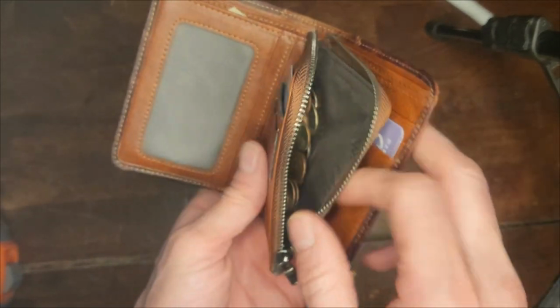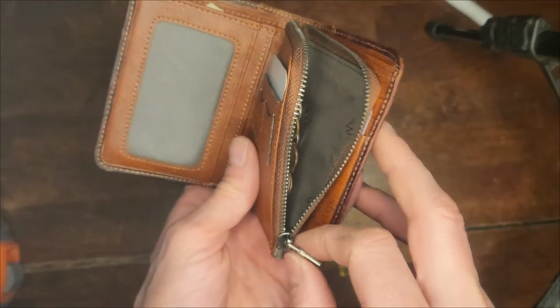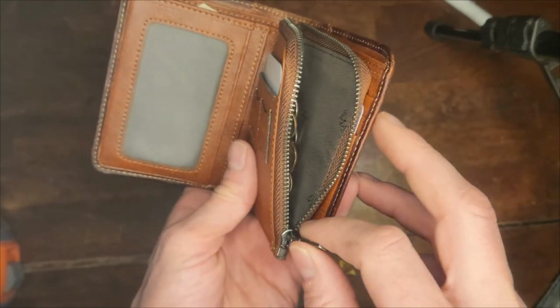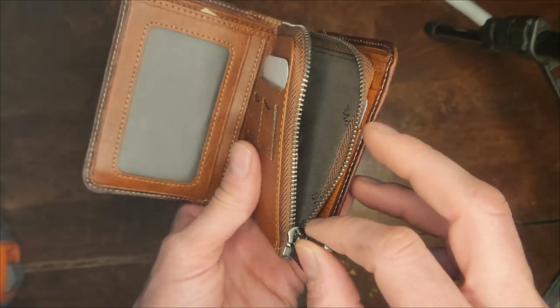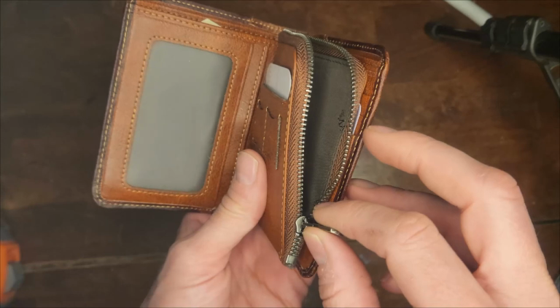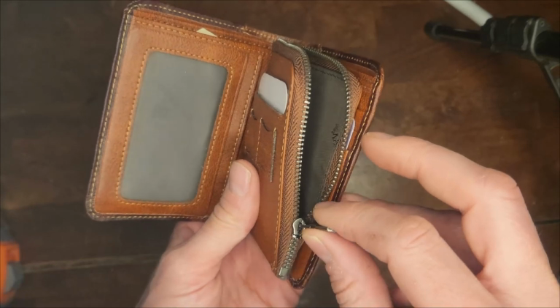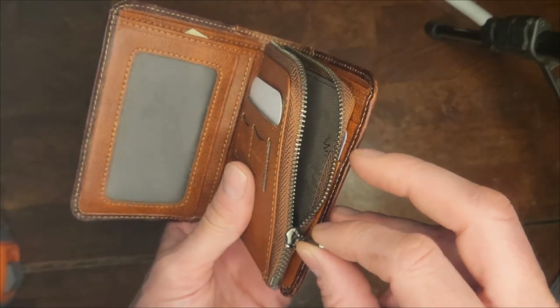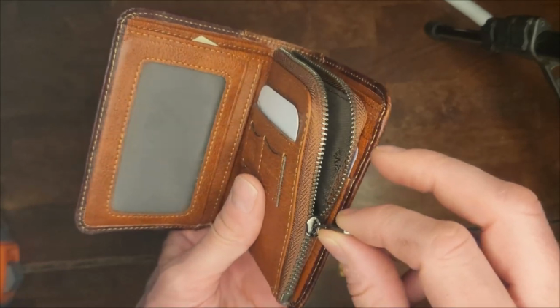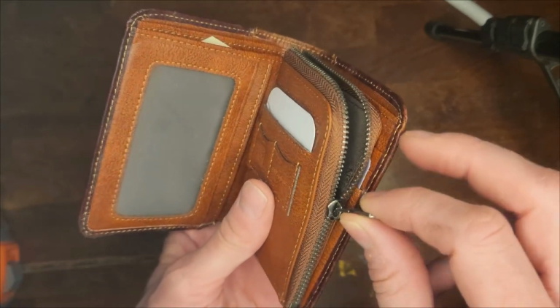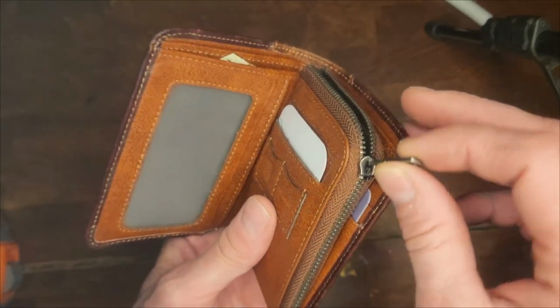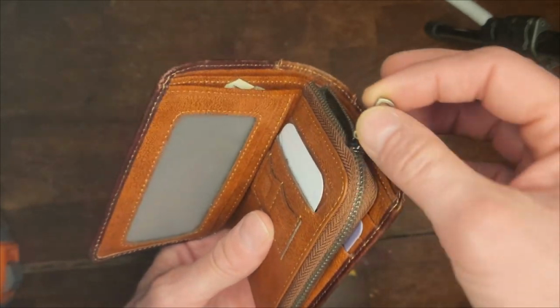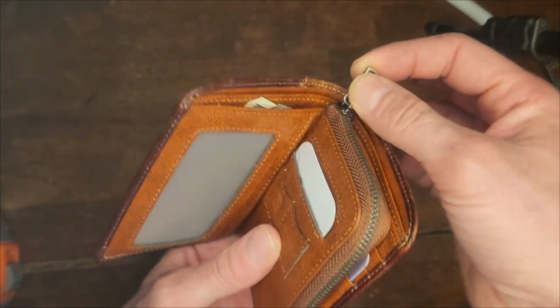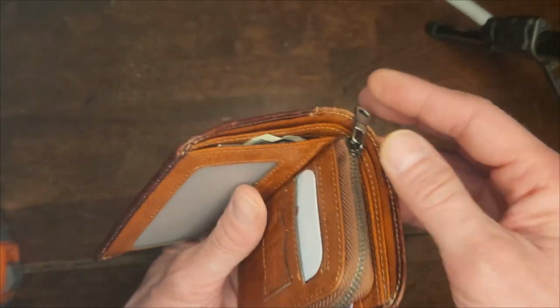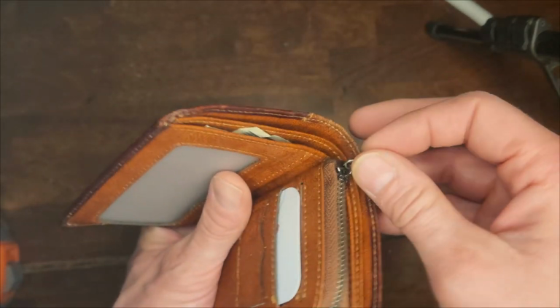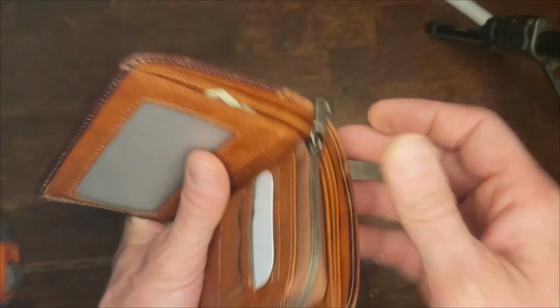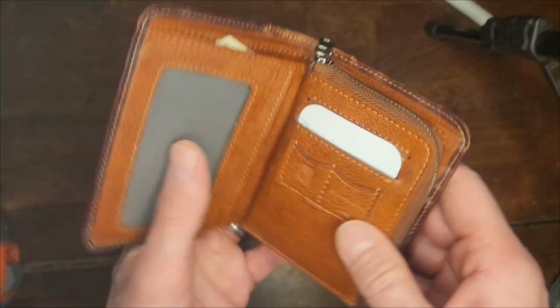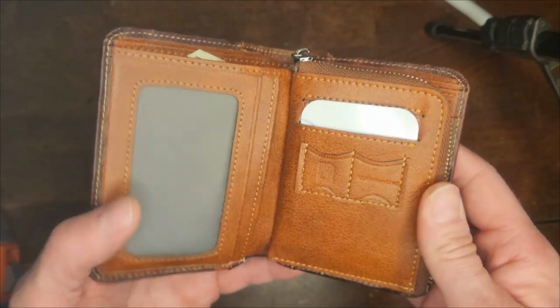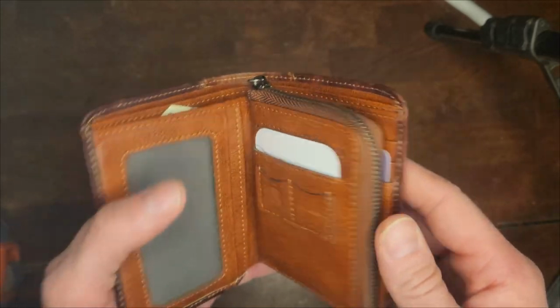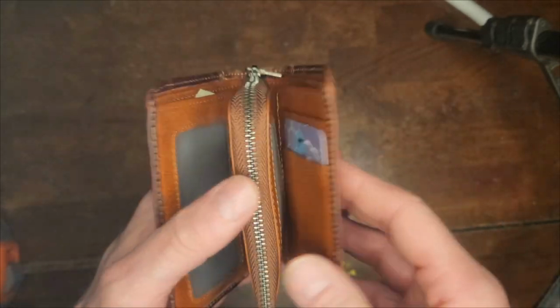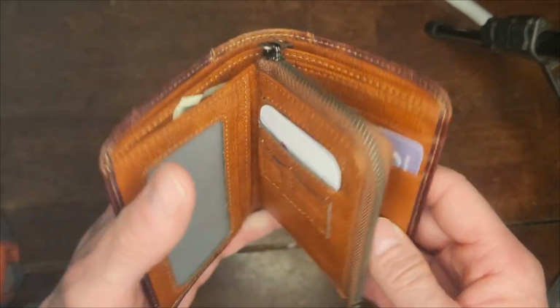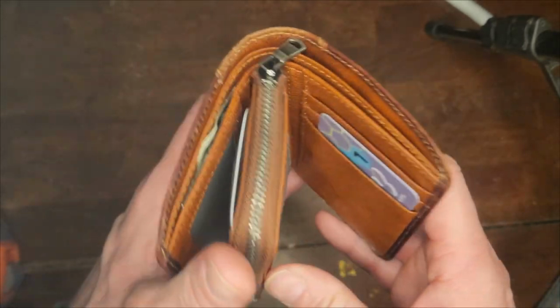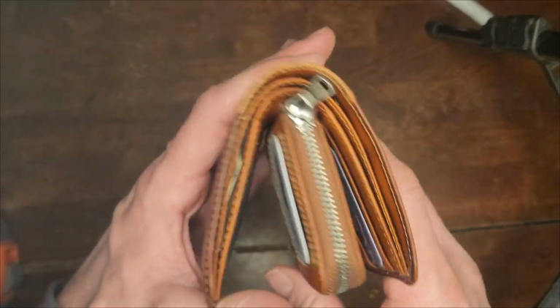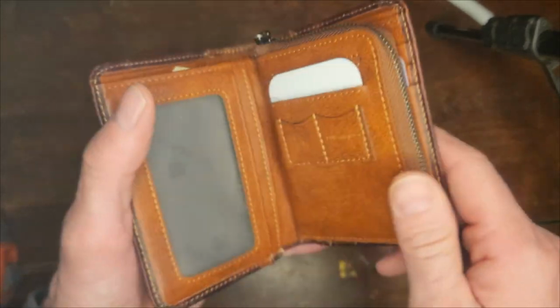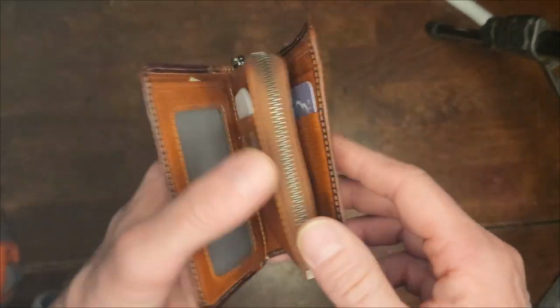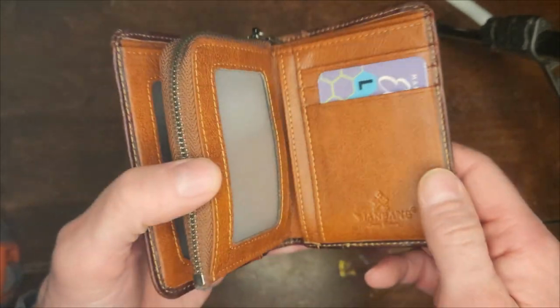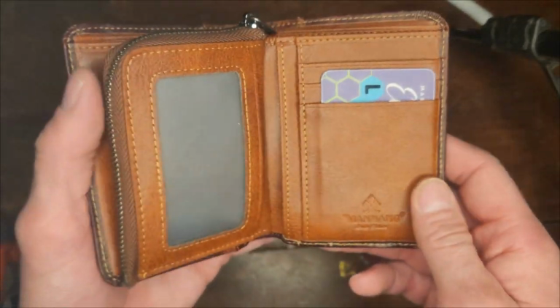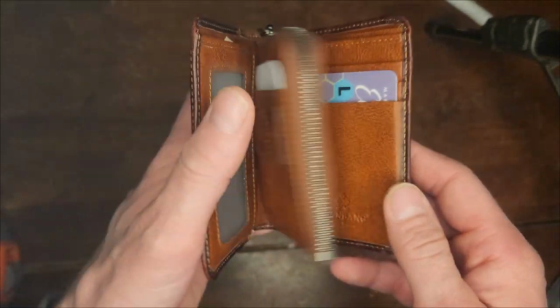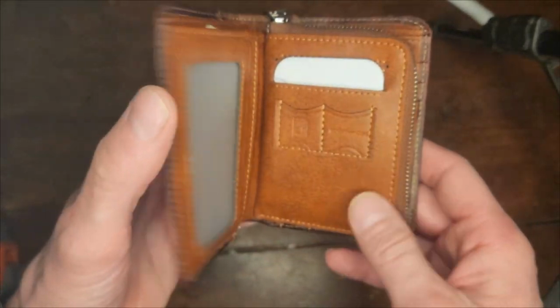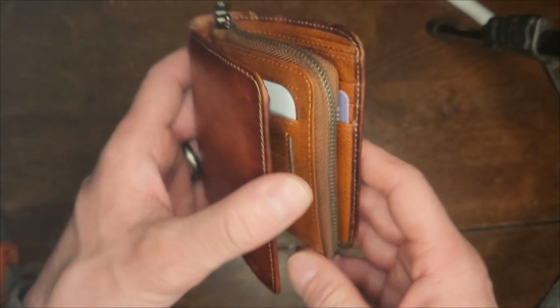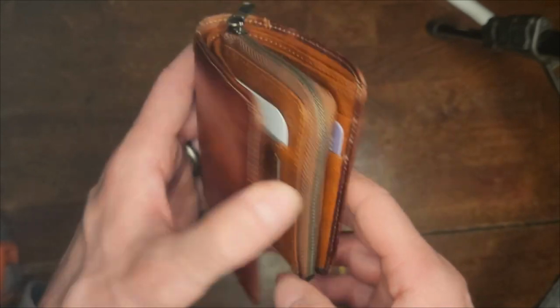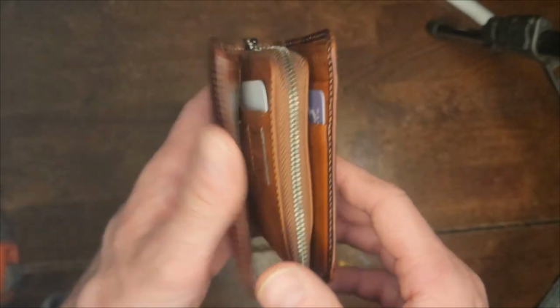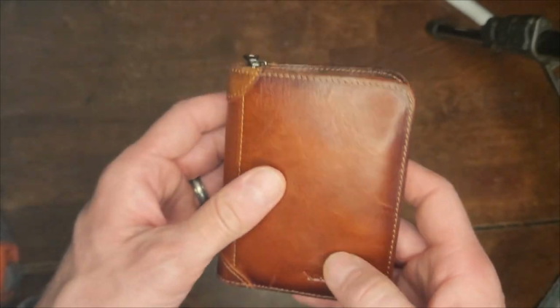However, the one thing I didn't like about this wallet is that the coins will fall out sometimes. Depending on the way you hold it, you've got to be careful or your coins are going to be all over the floor.